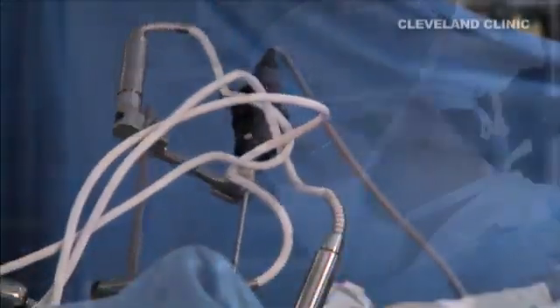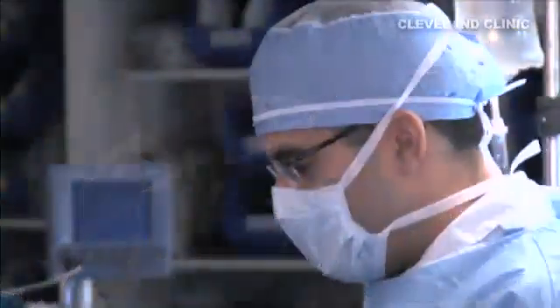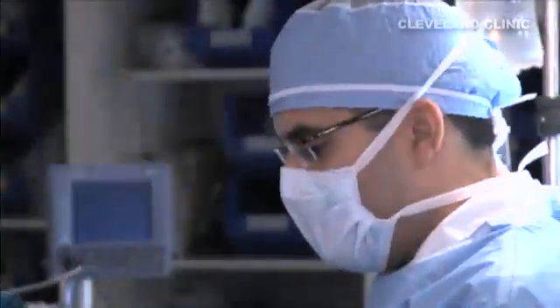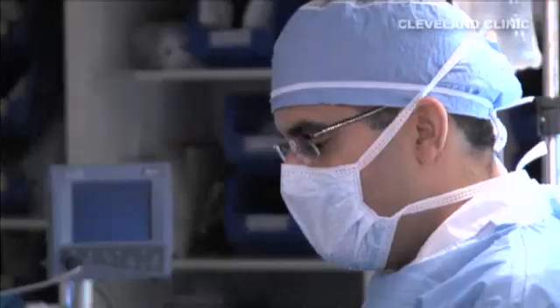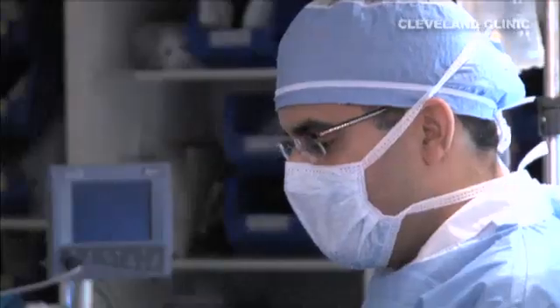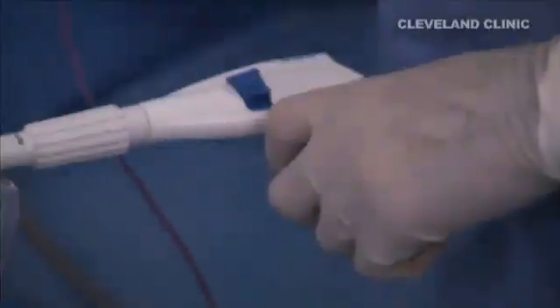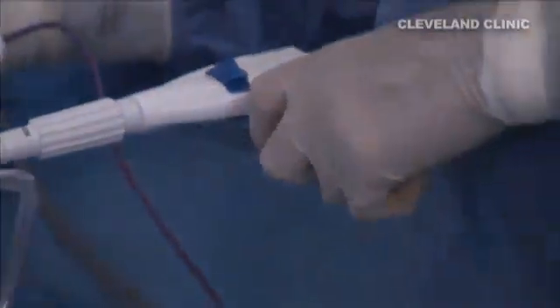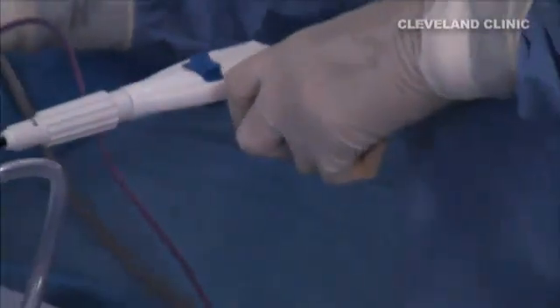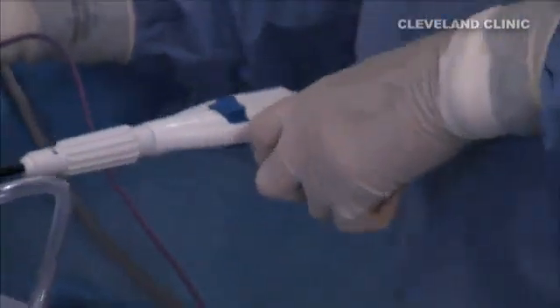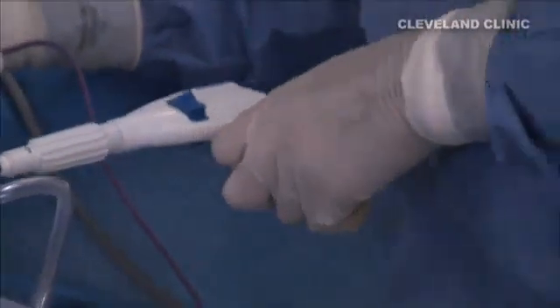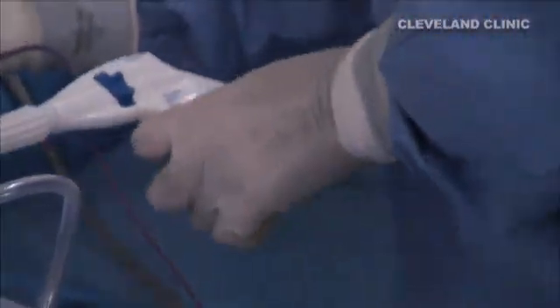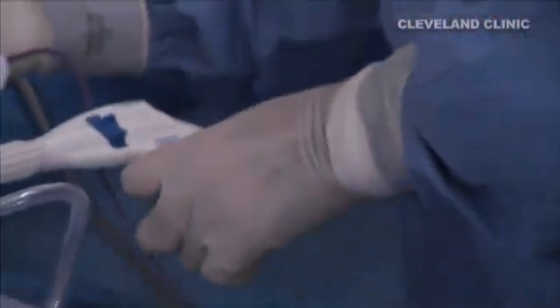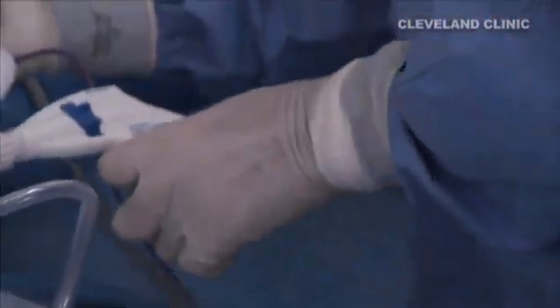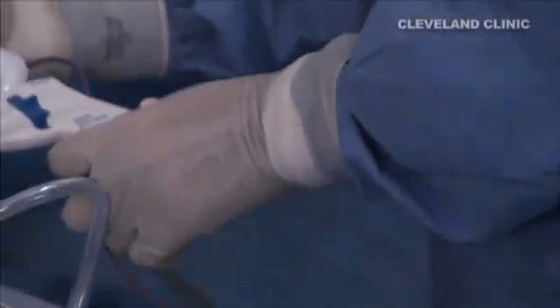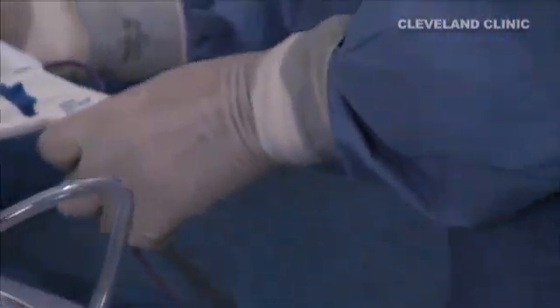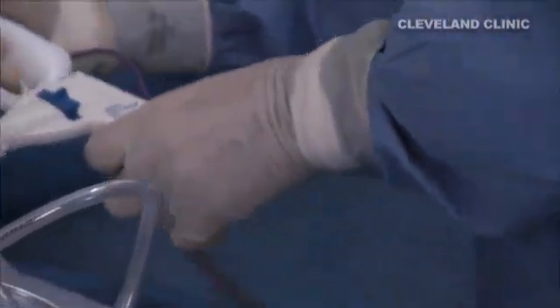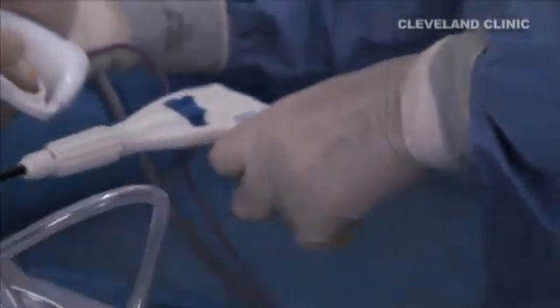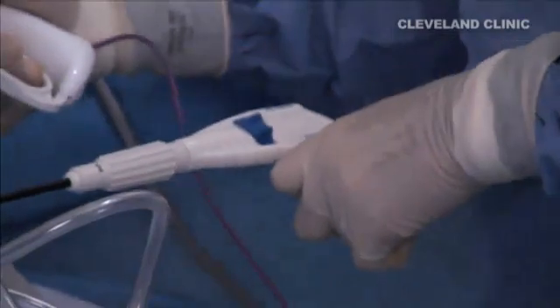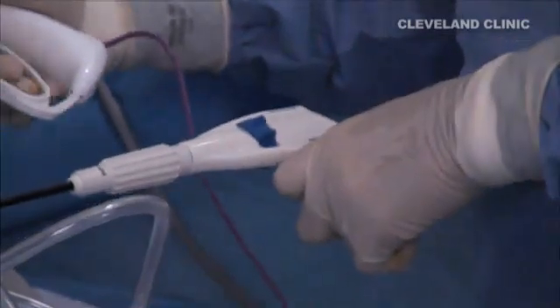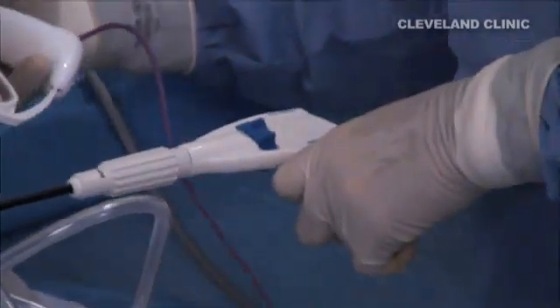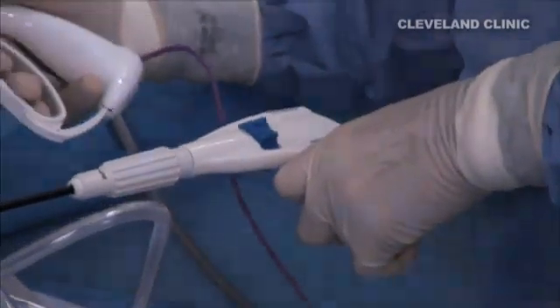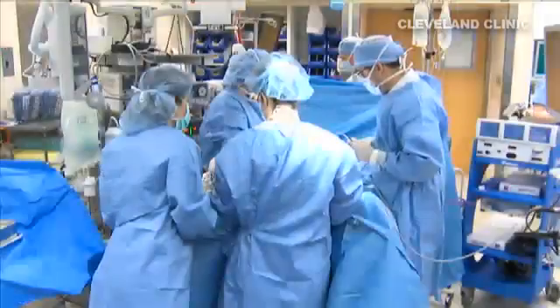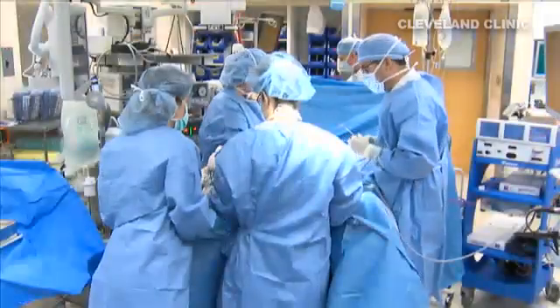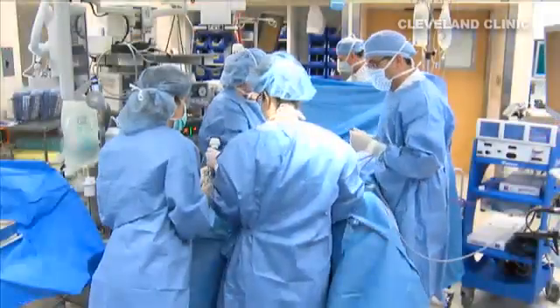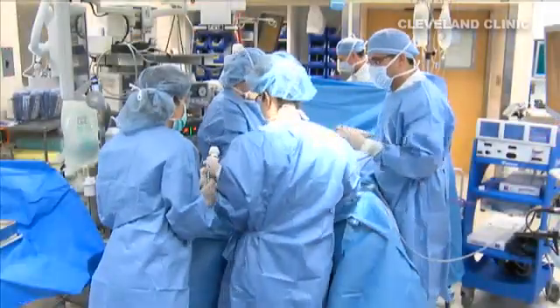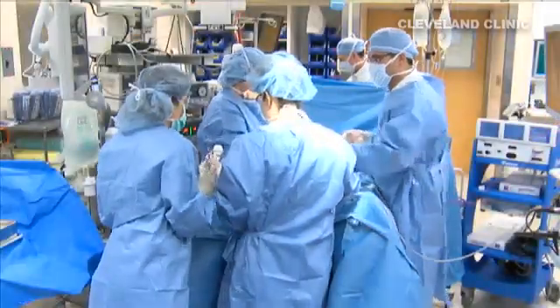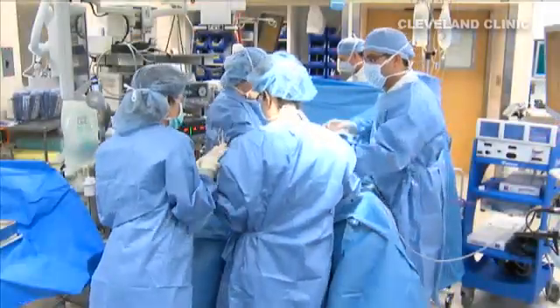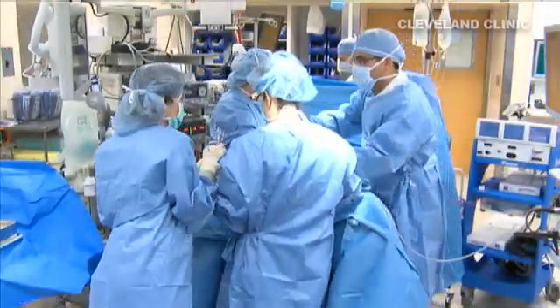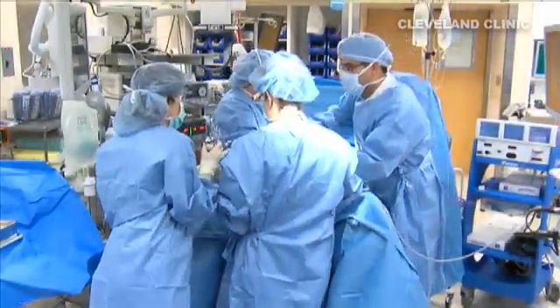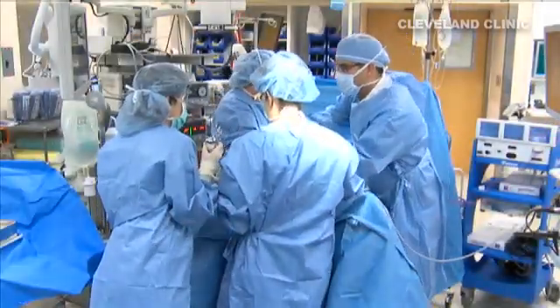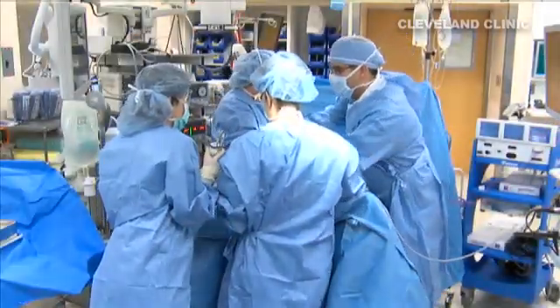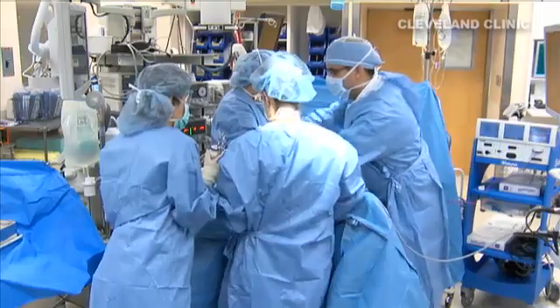Right now, the robot is being used in single incision surgeries through the belly button for hysterectomies, removal of ovarian cysts, and cancerous female tumors. I'm Dr. Manny, Fox News.